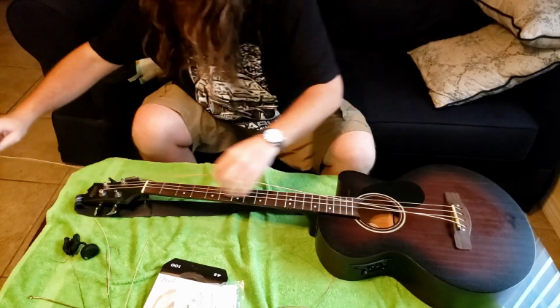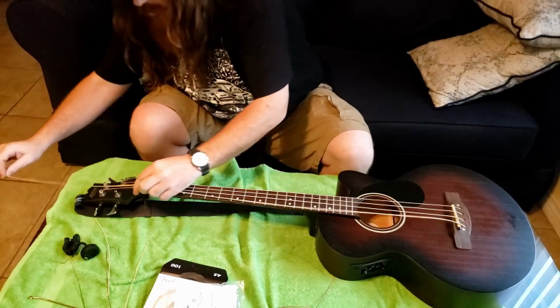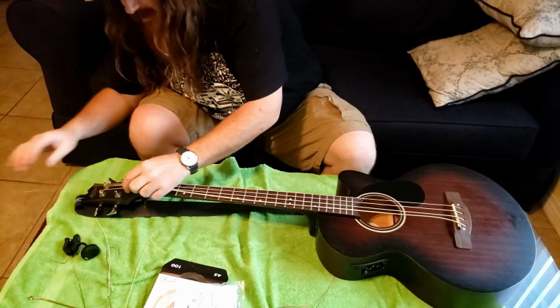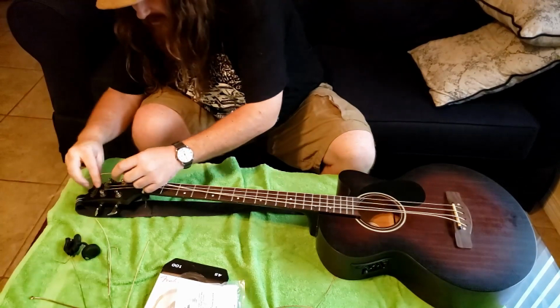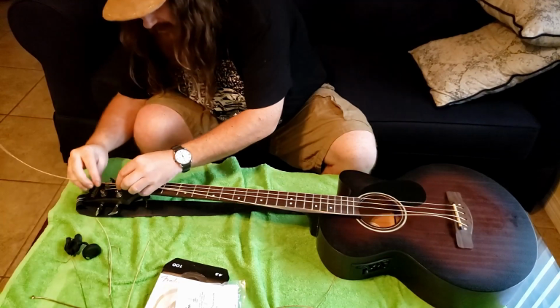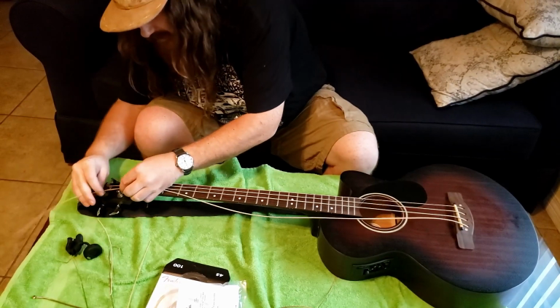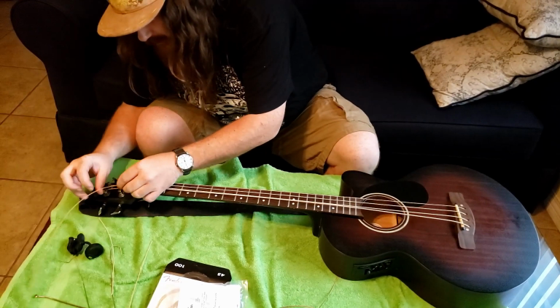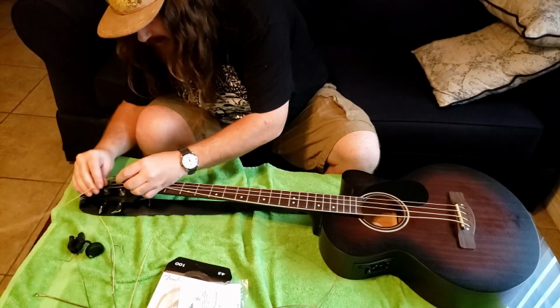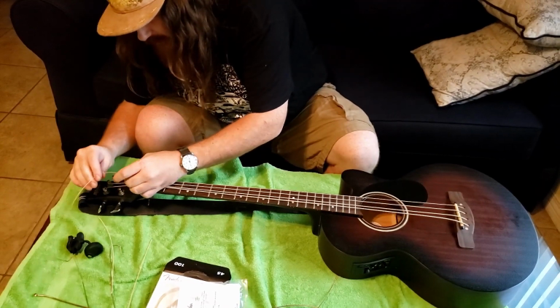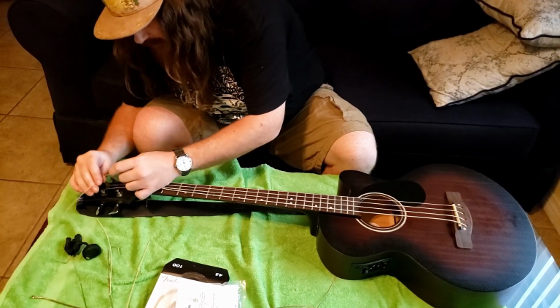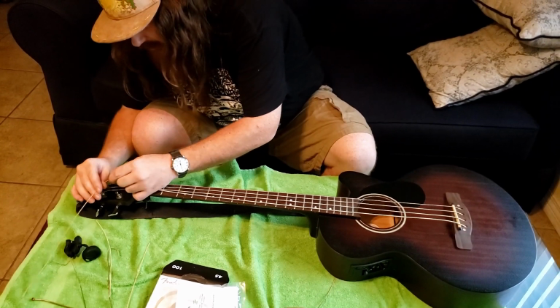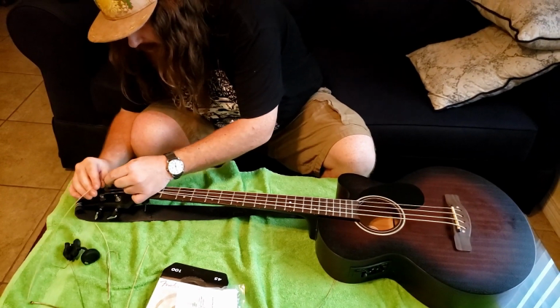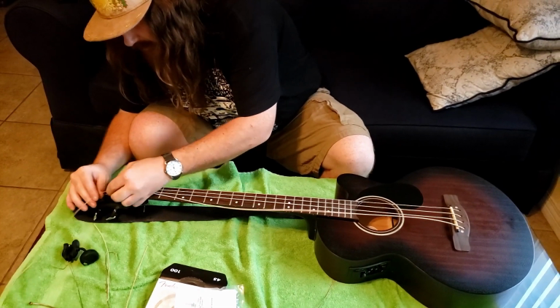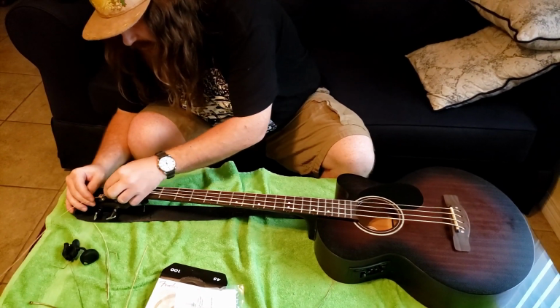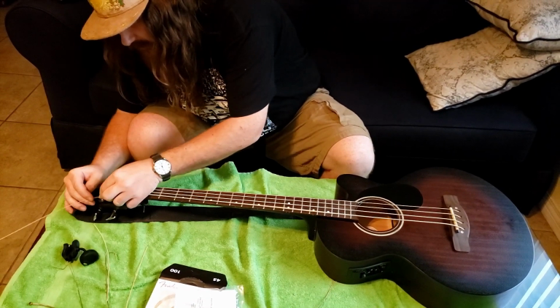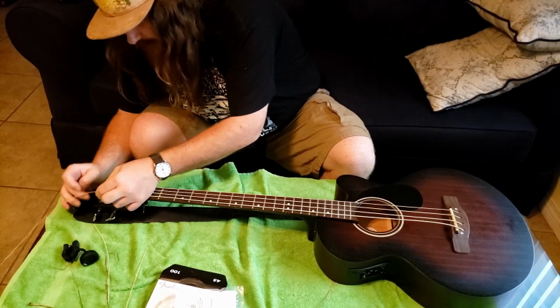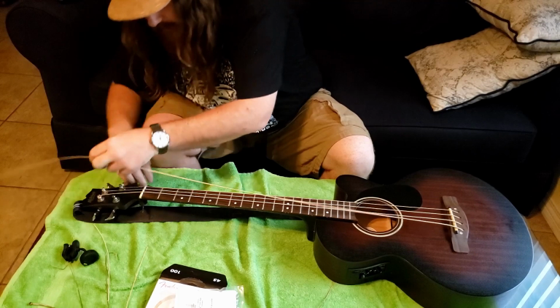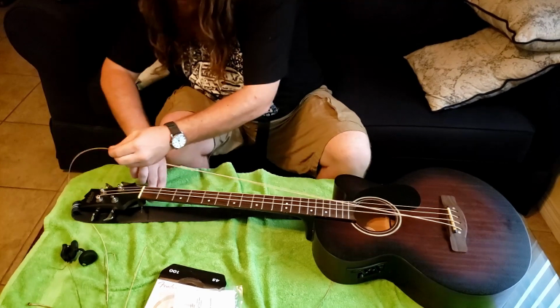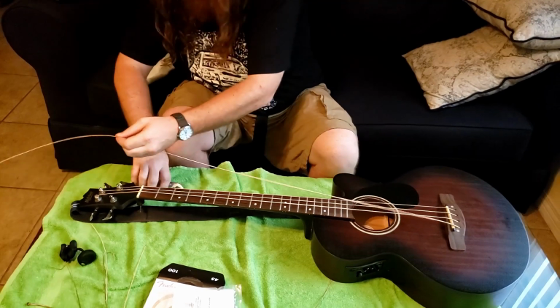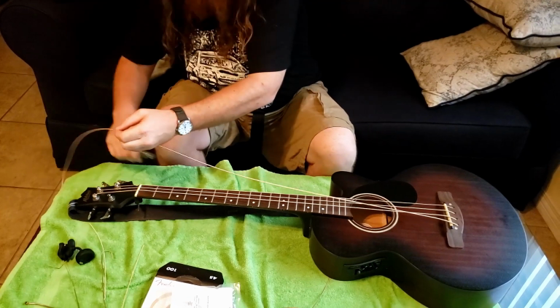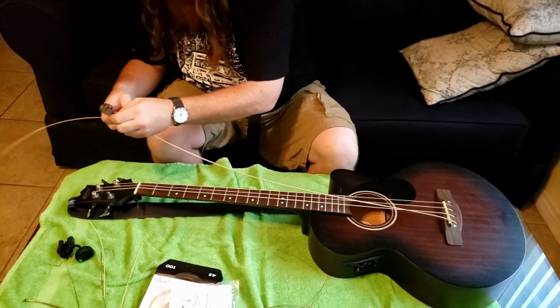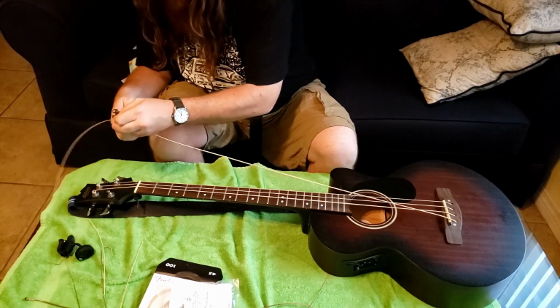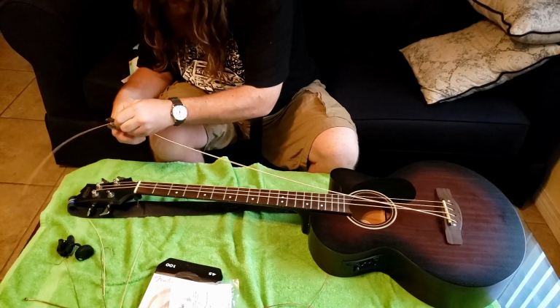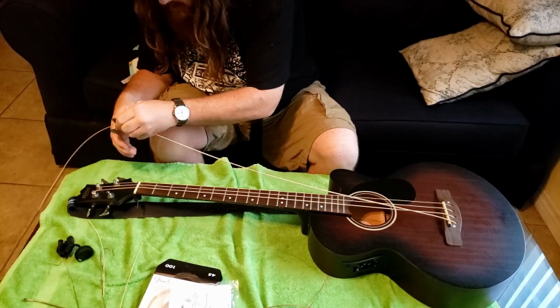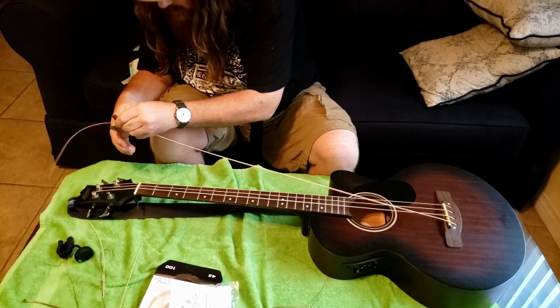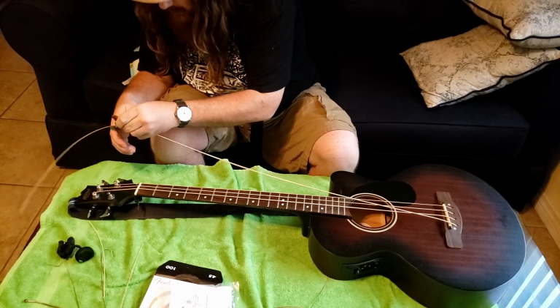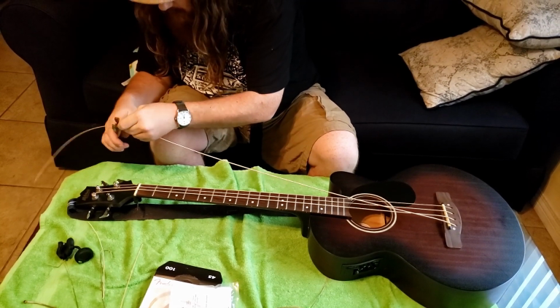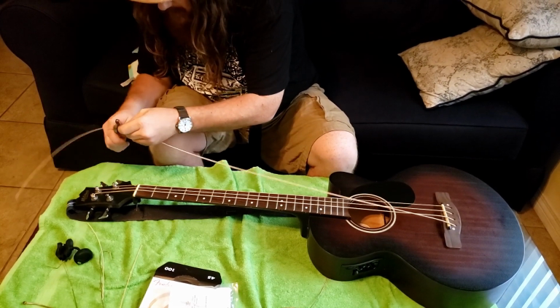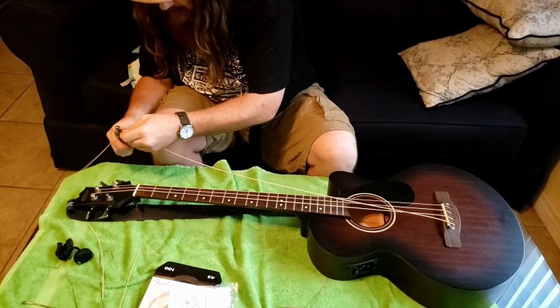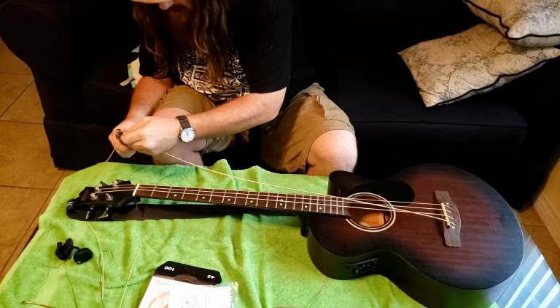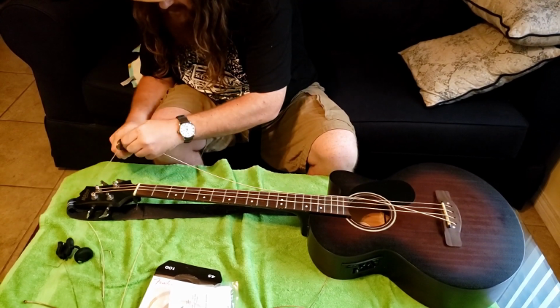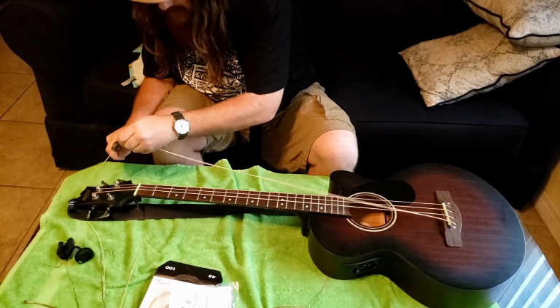The quarantine was a great time to kind of pick up a new hobby. And I know that at least some of you out there were getting at least your first acoustic bass.